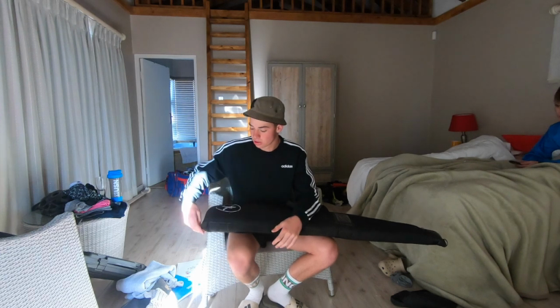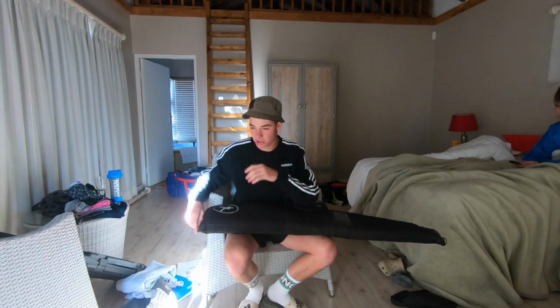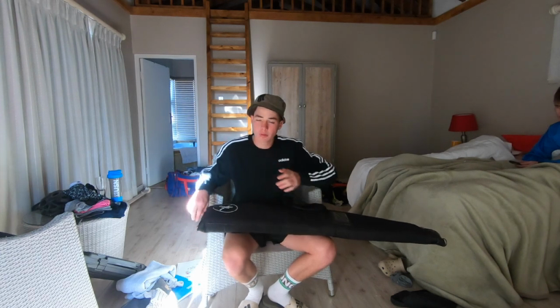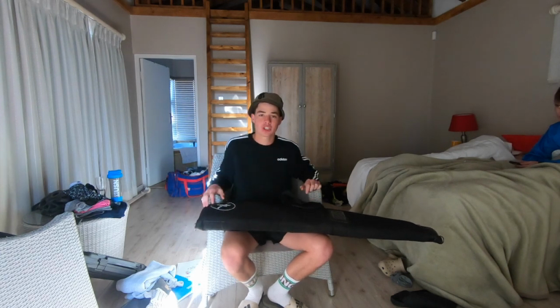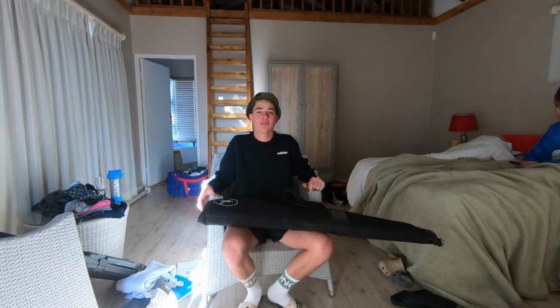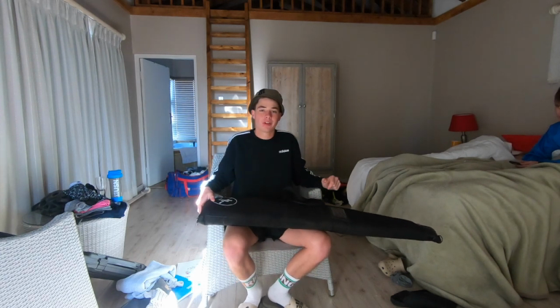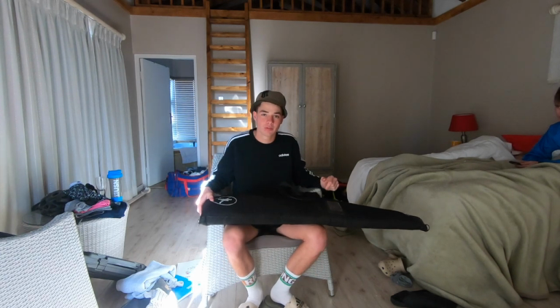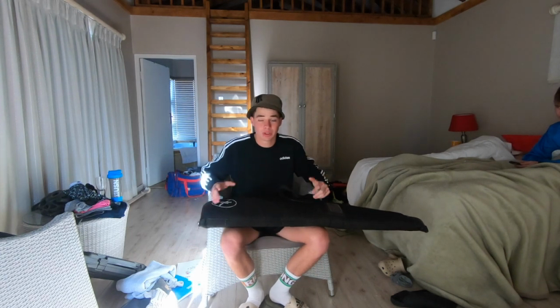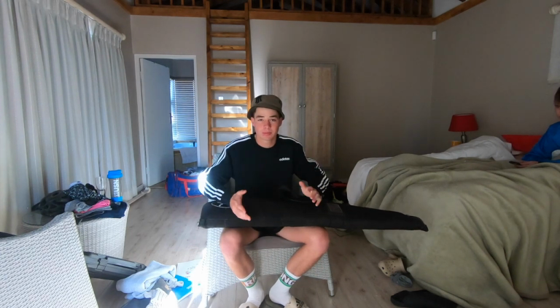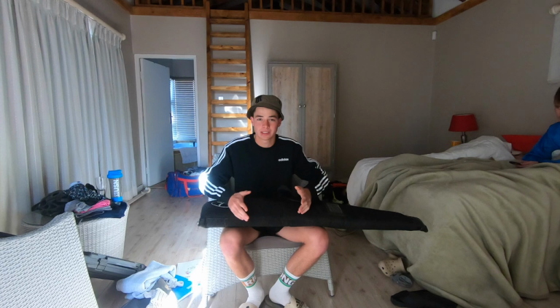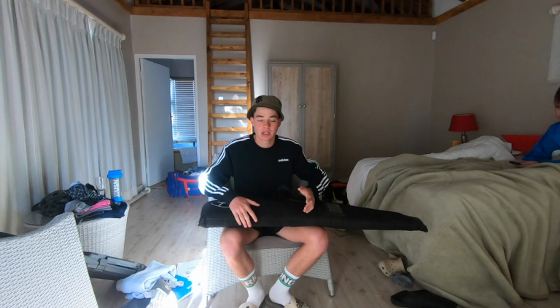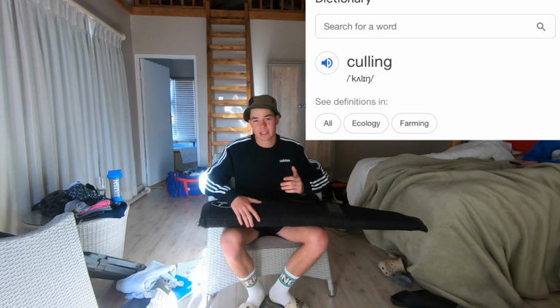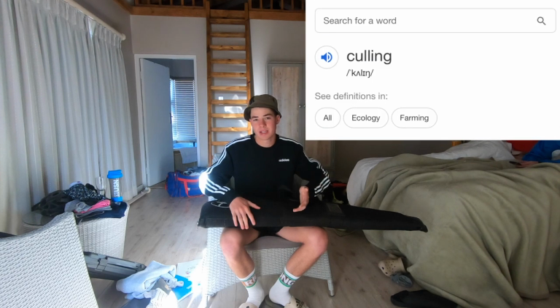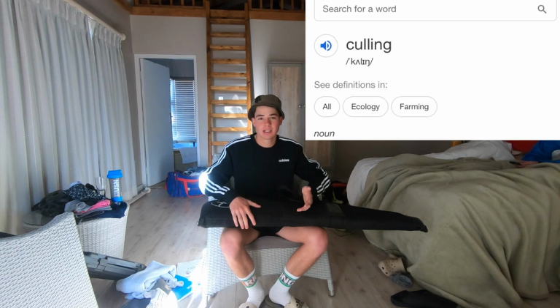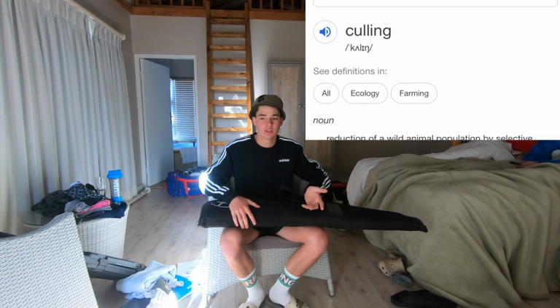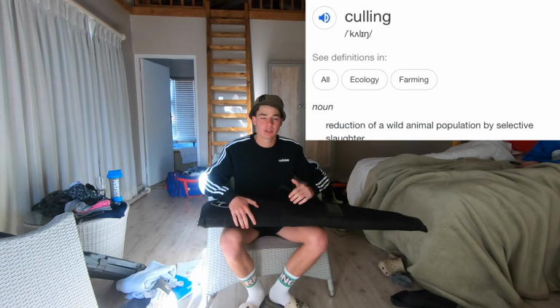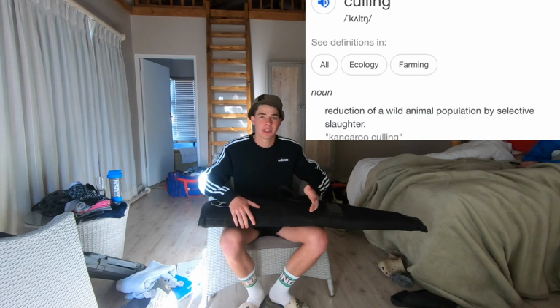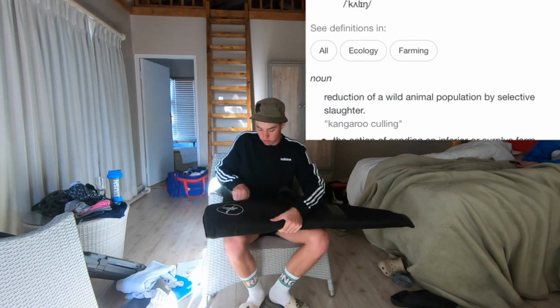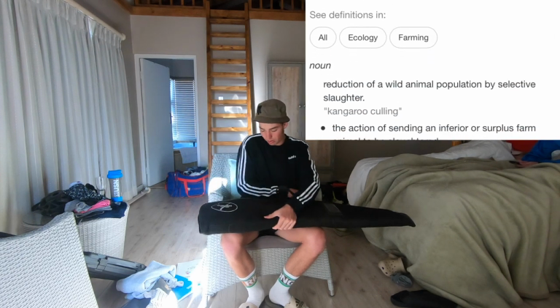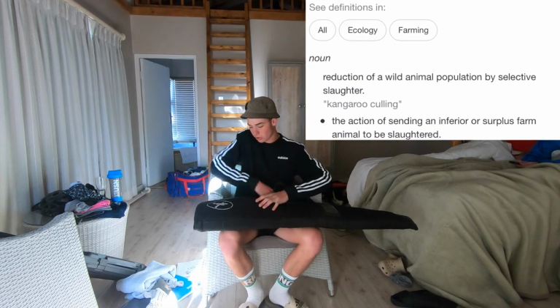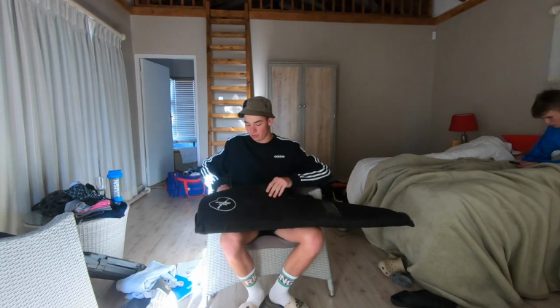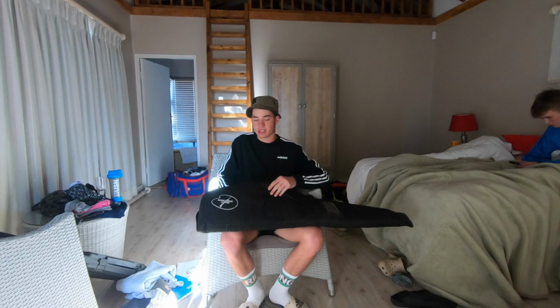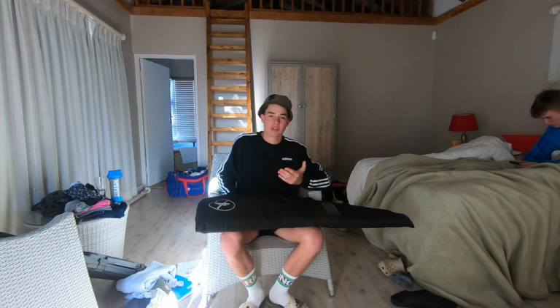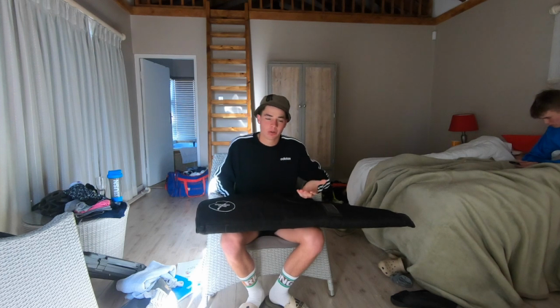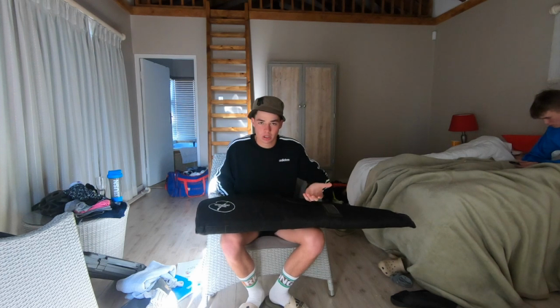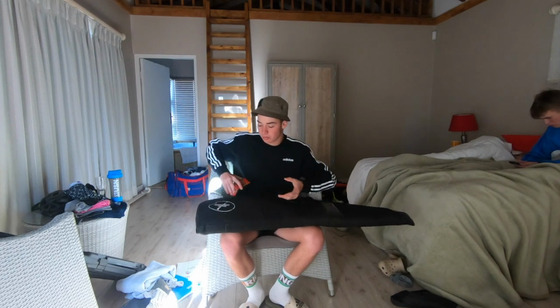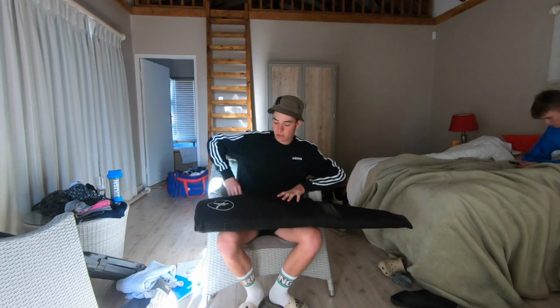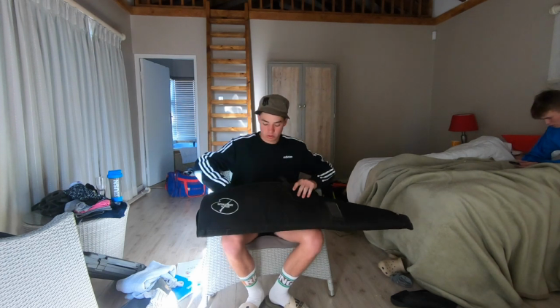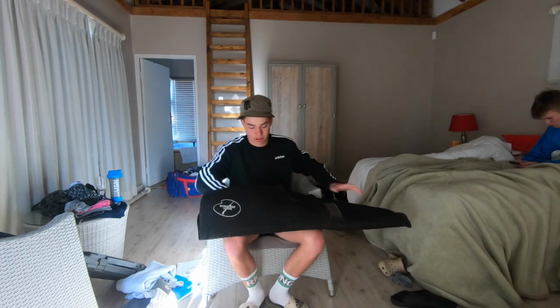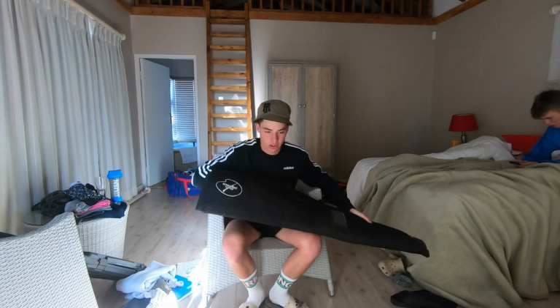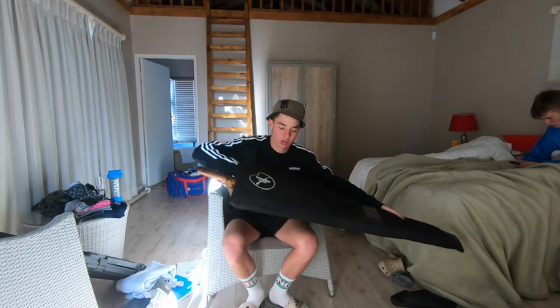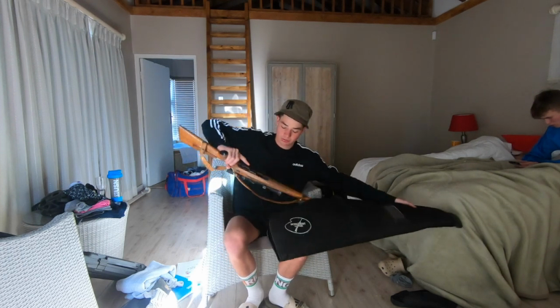There's an overpopulation of guineafowl here on the farm and you do have to do some culling — culling is basically reducing the population. Our weapon of choice today, obviously because guineafowl is a bird, you want to go a large caliber. We're just going to be shooting a .22 long rifle.